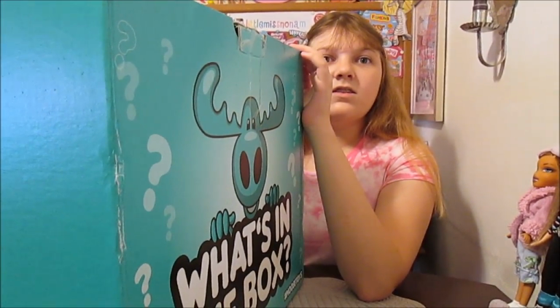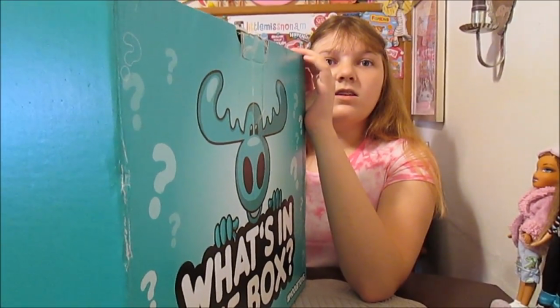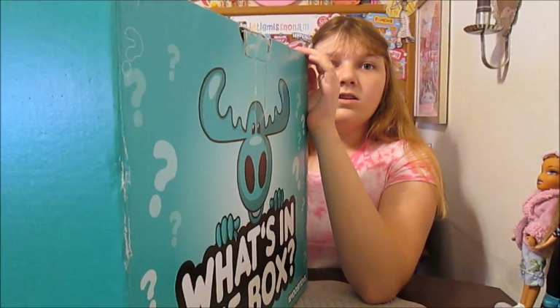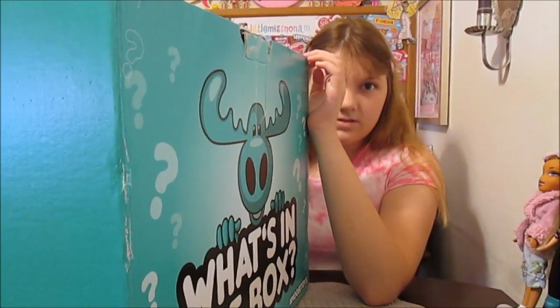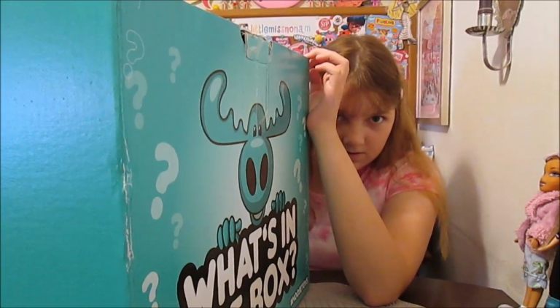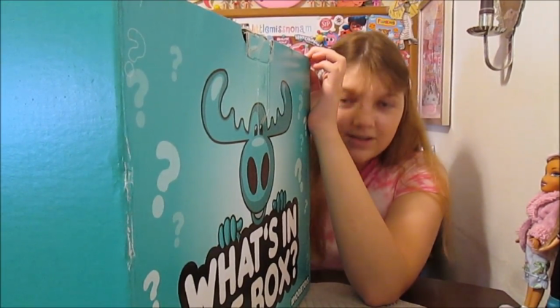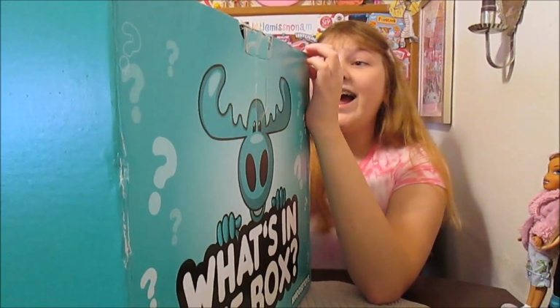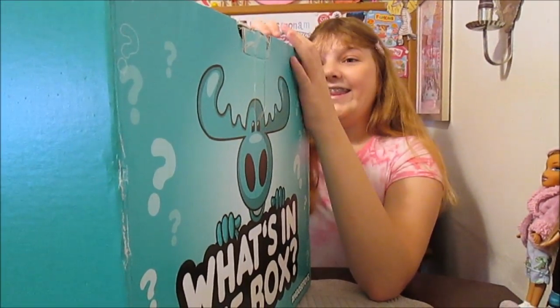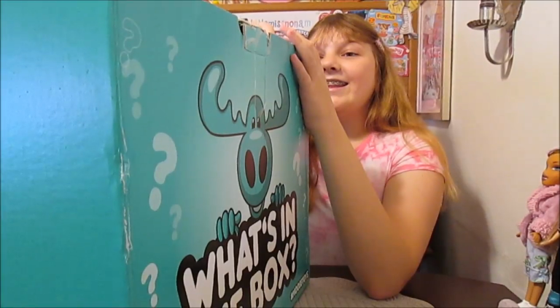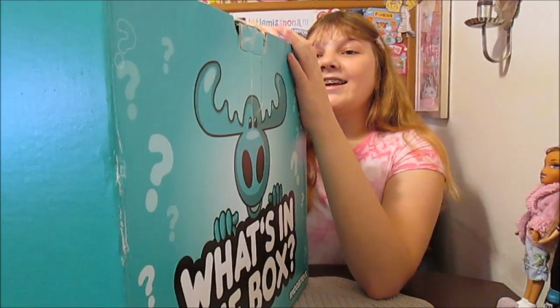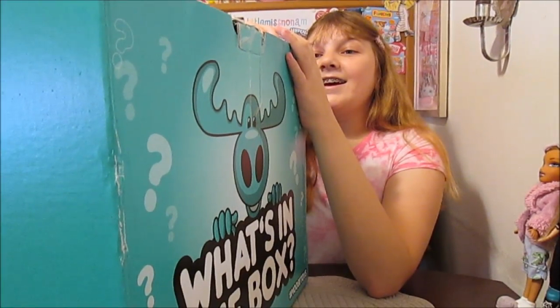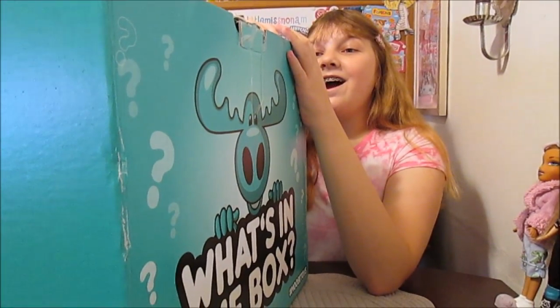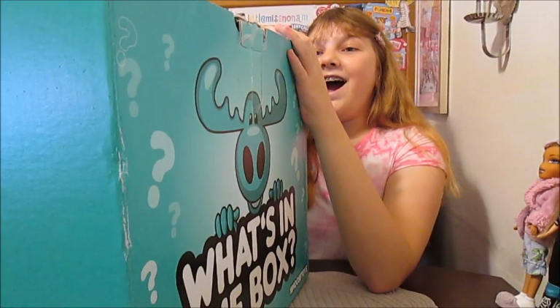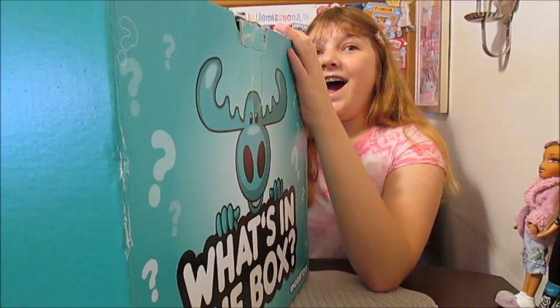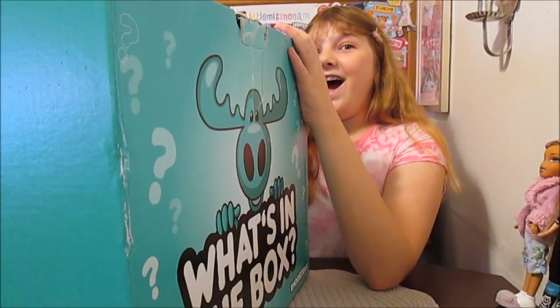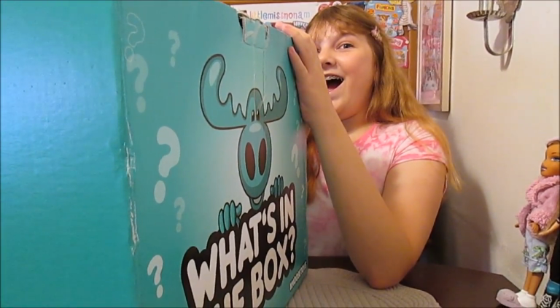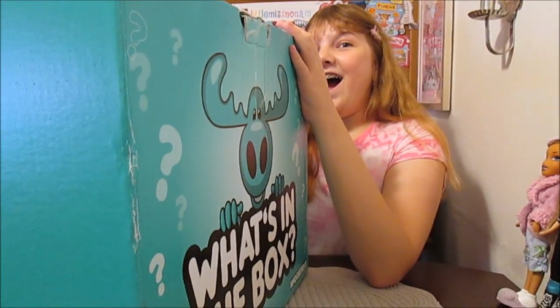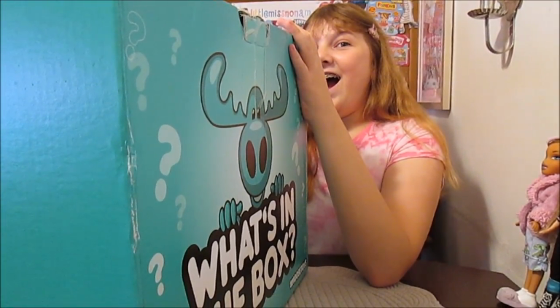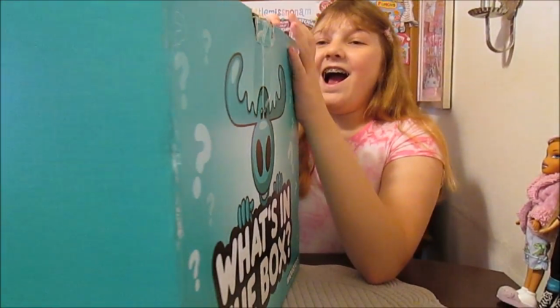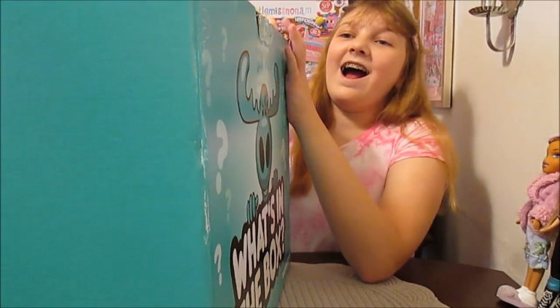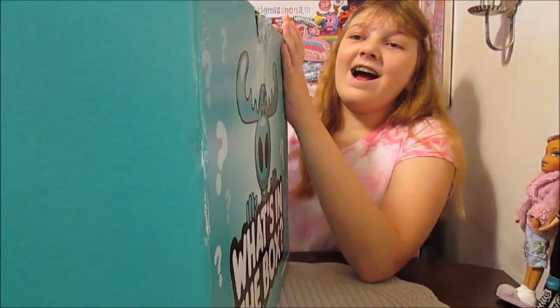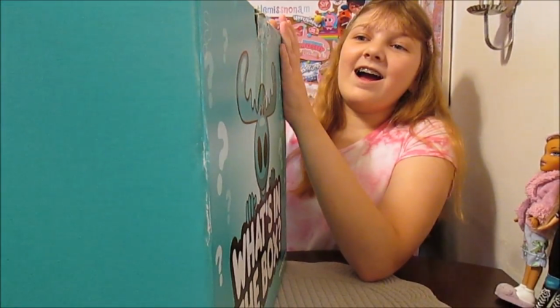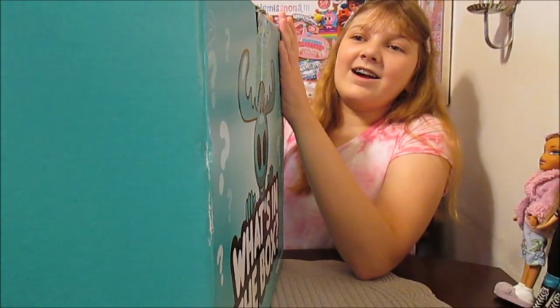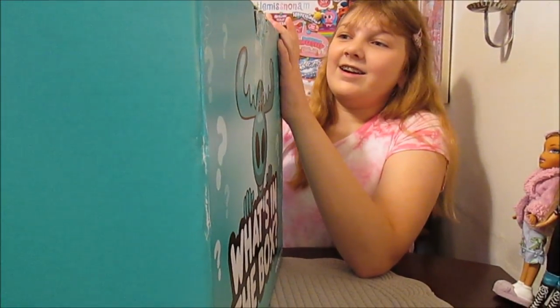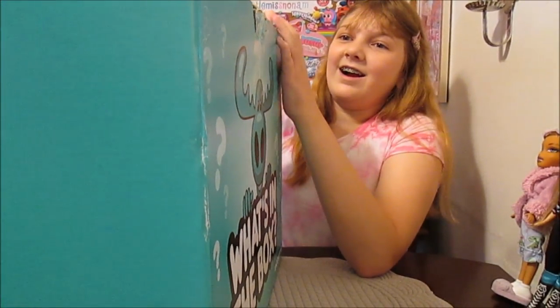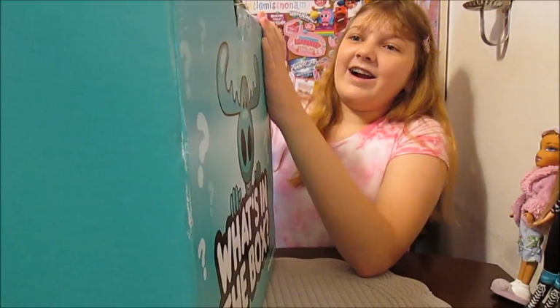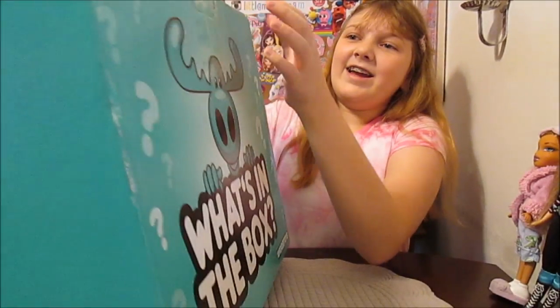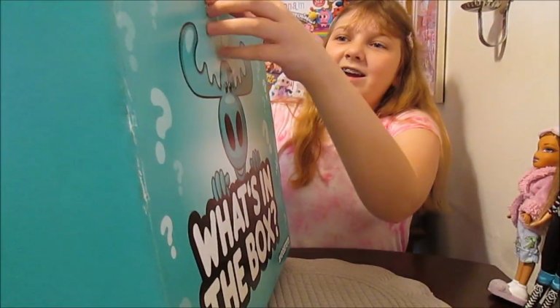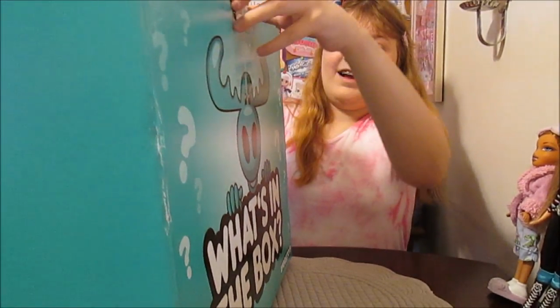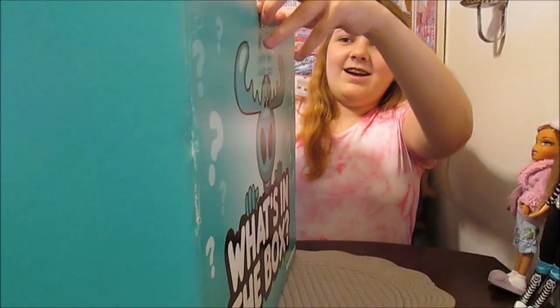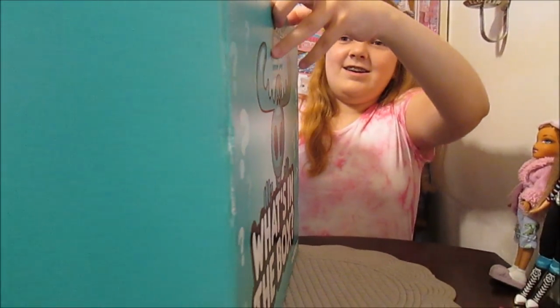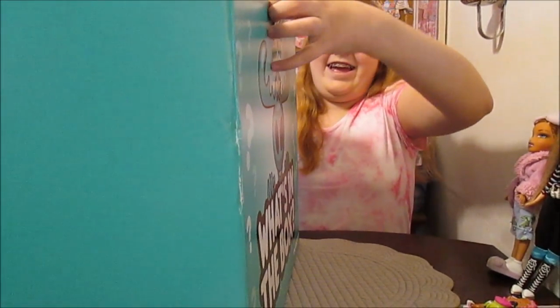Last time, if you watched, check out our other 'What's in the Box' video here on this channel — we got Shopkins Season 10, it was really exciting. This time we don't have any guesses, so we're going to go ahead and open it up and reveal.